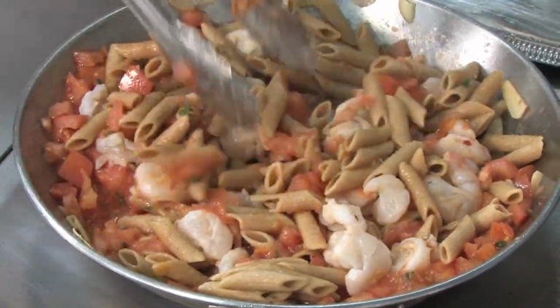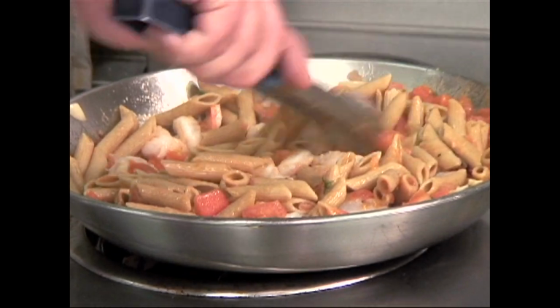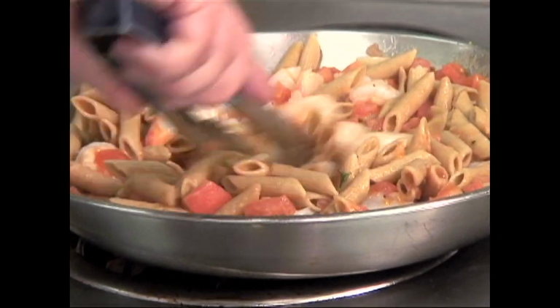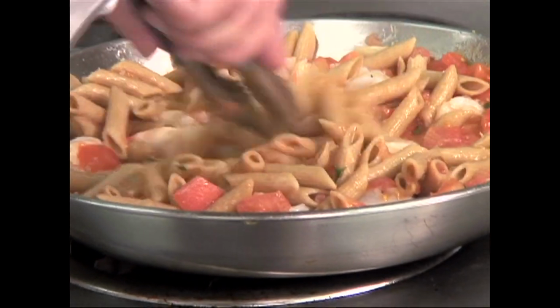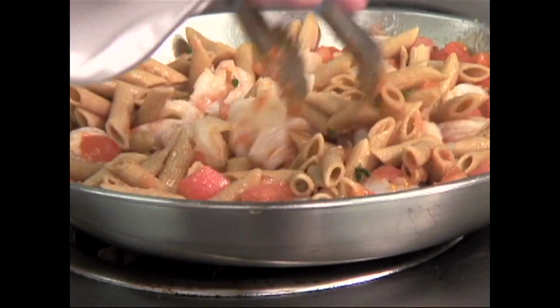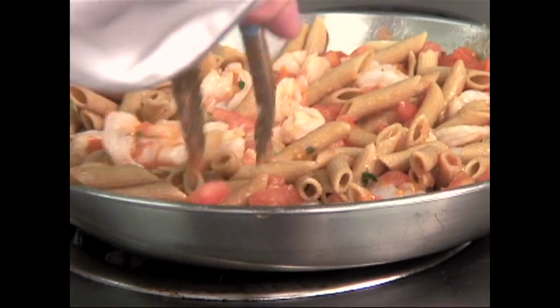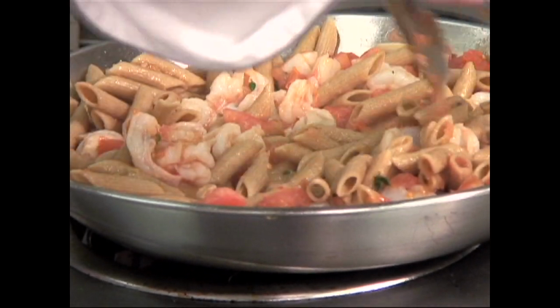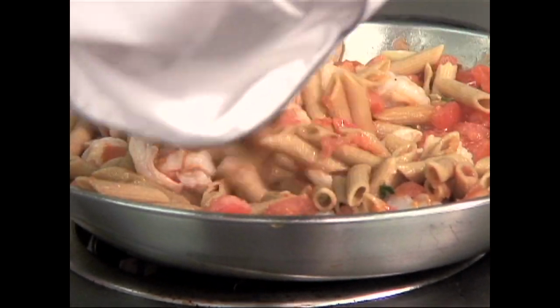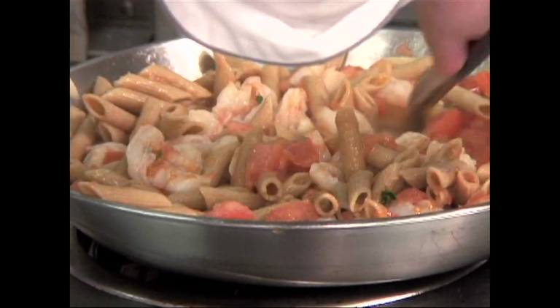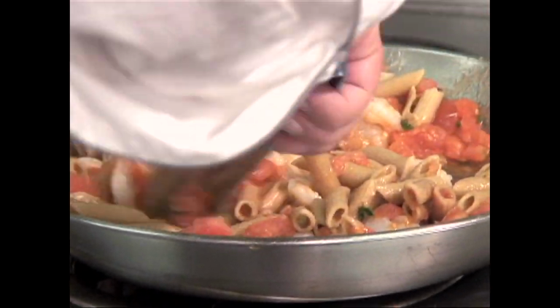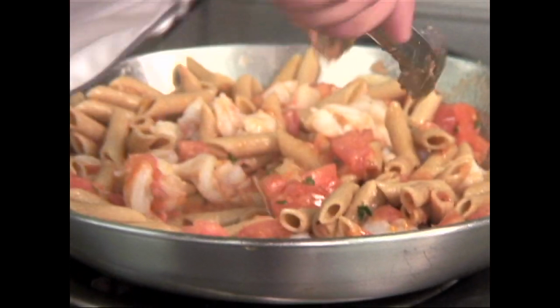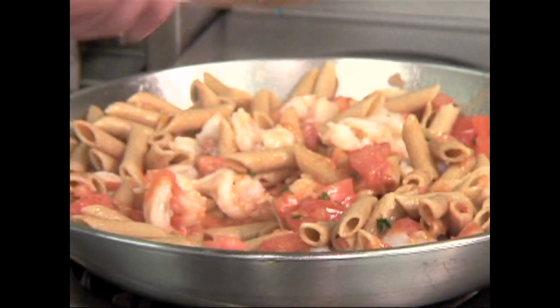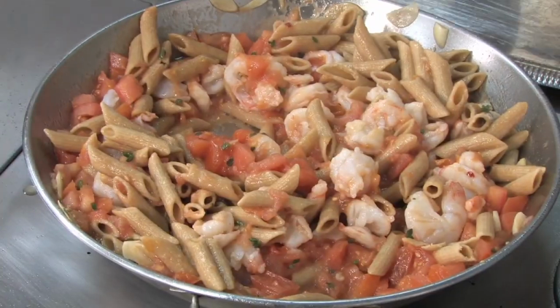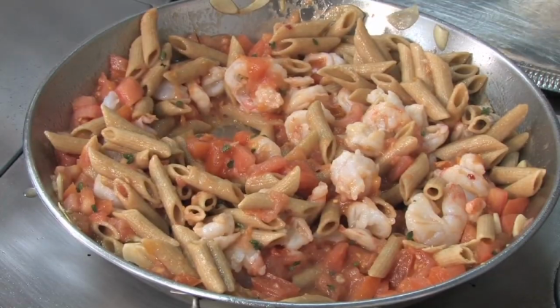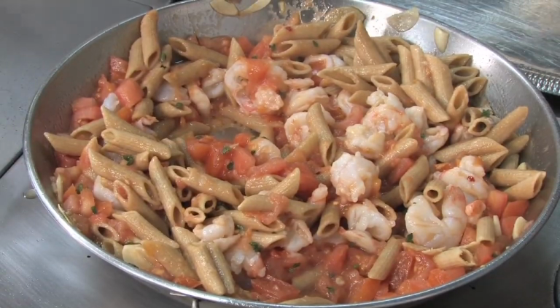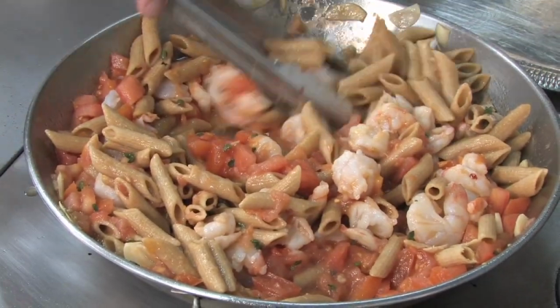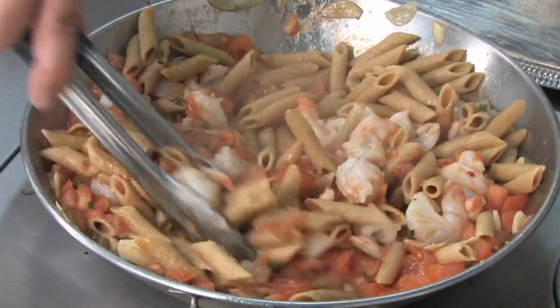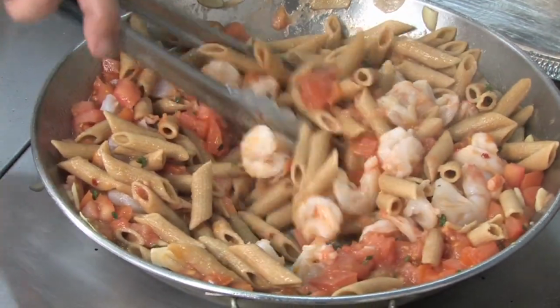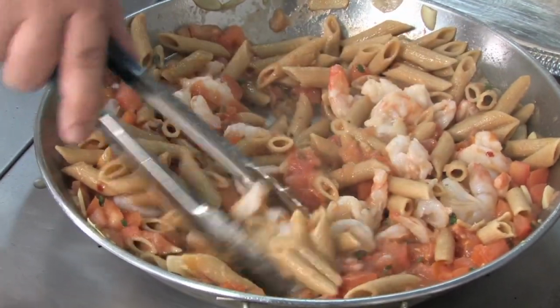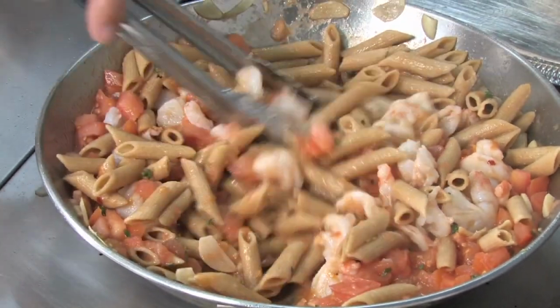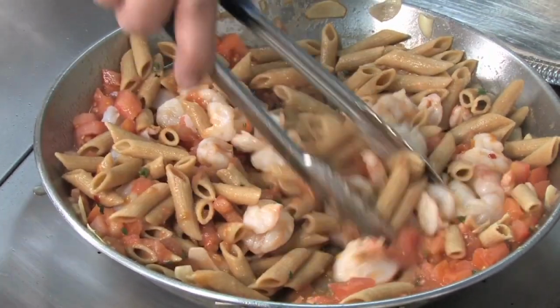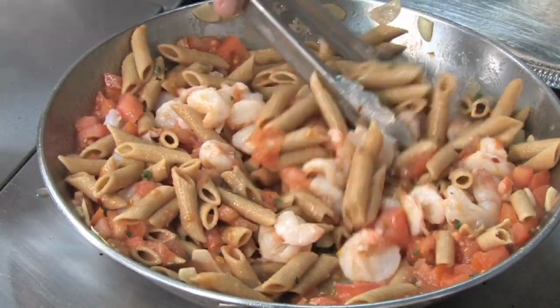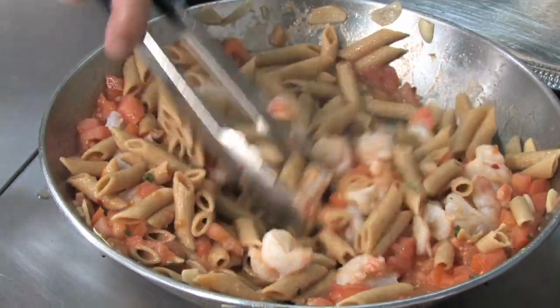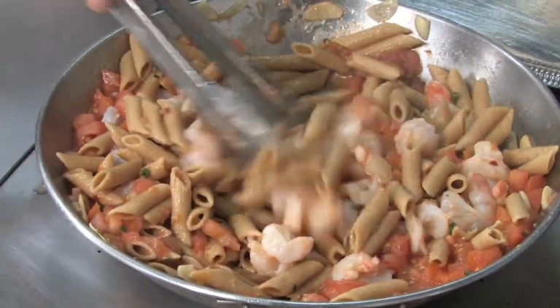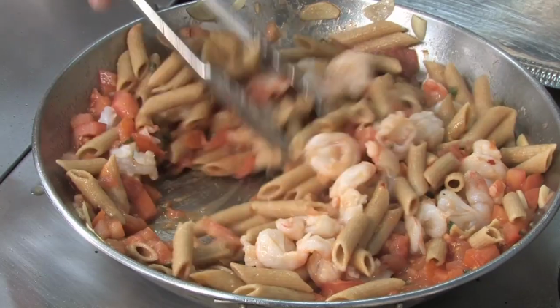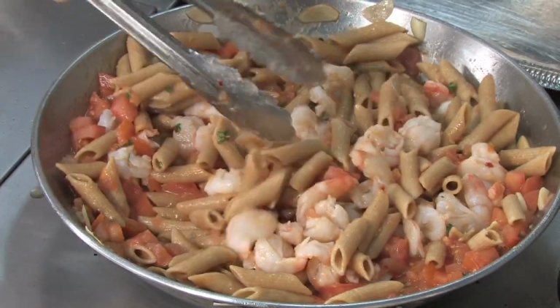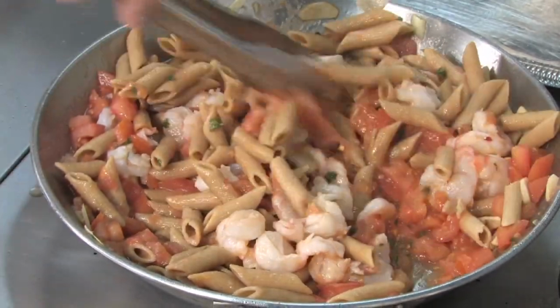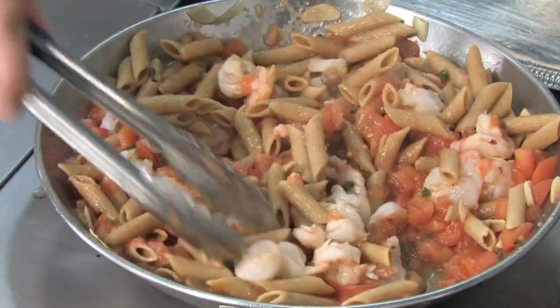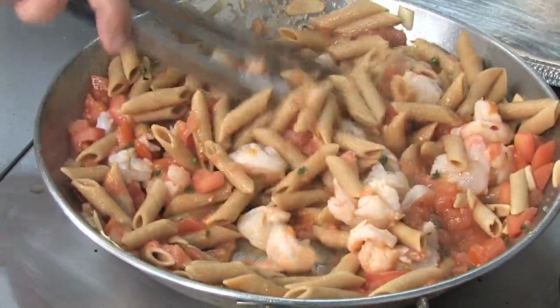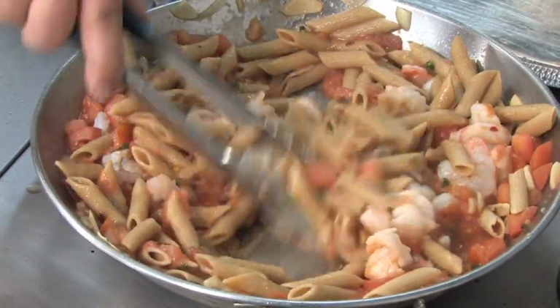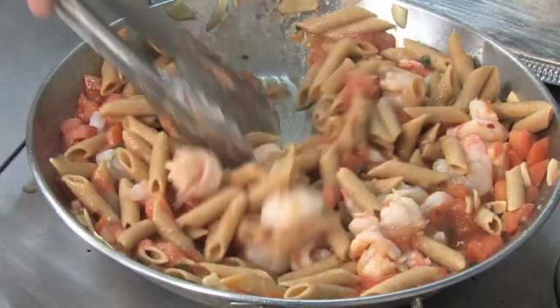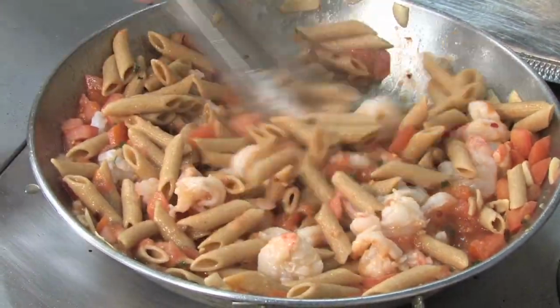There's a lot of Mediterranean flavors in this dish — fresh tomatoes, garlic, olive oil of course, the fresh thyme and basil, and then the seafood and the nice wheat pasta. Nice and healthy and tasty.